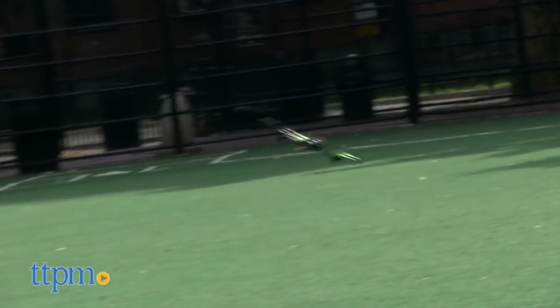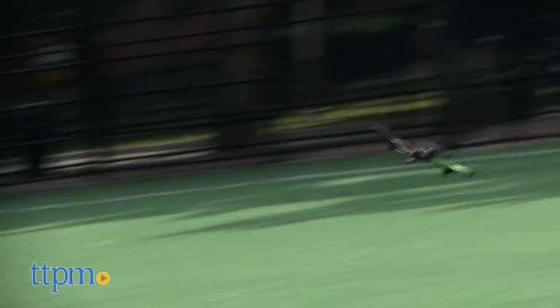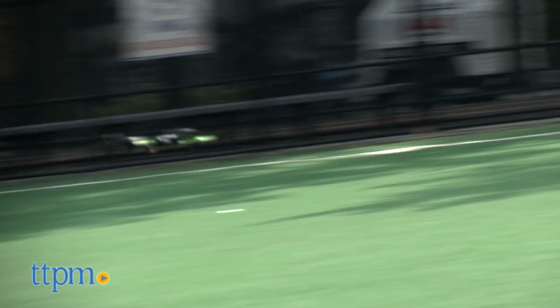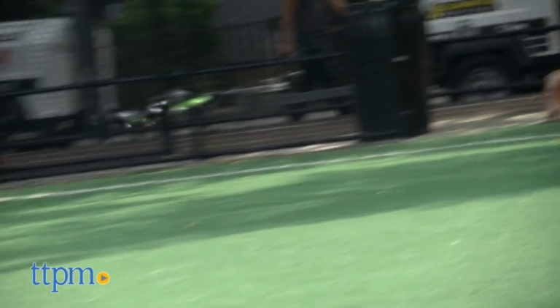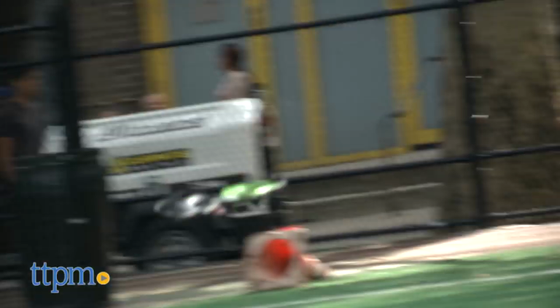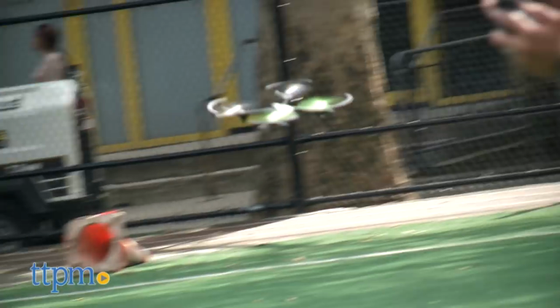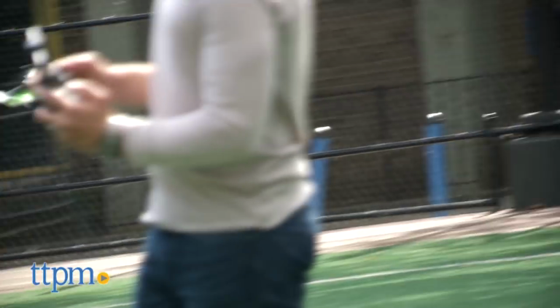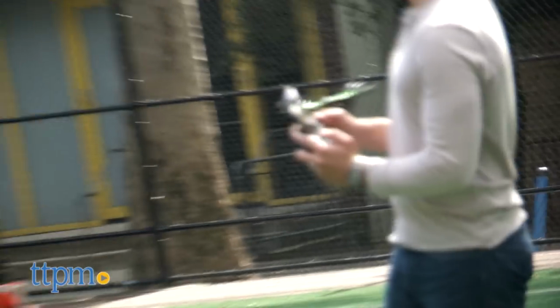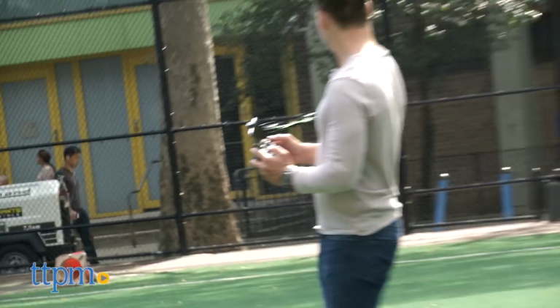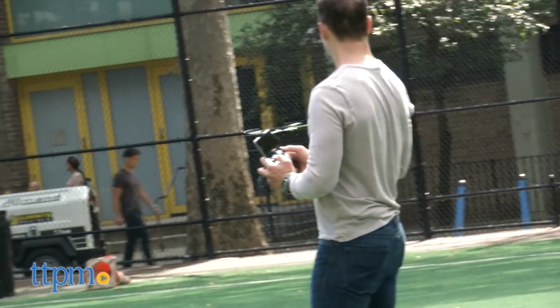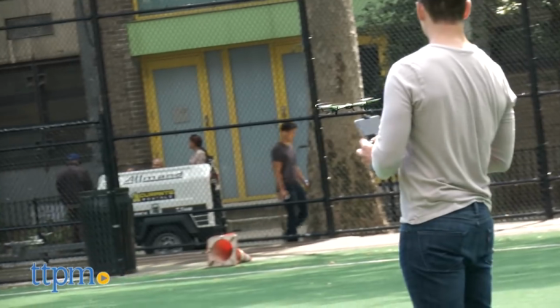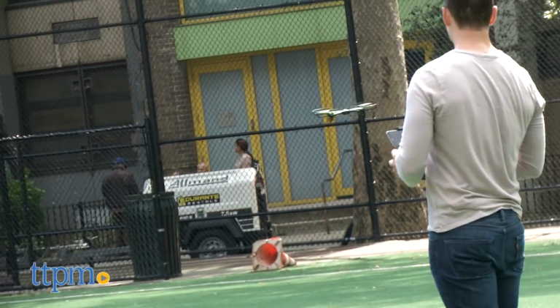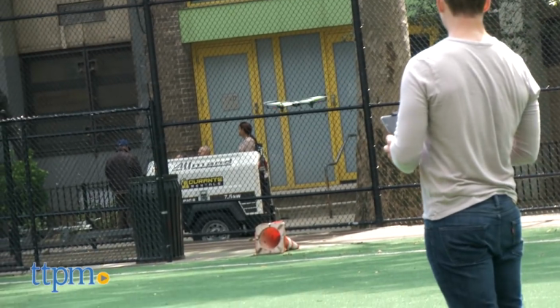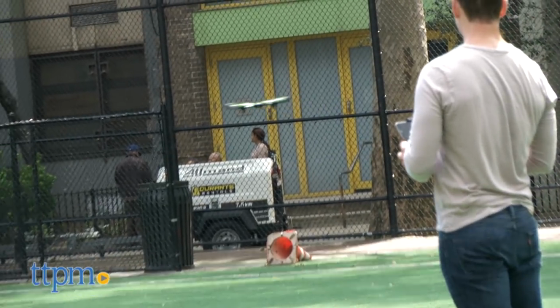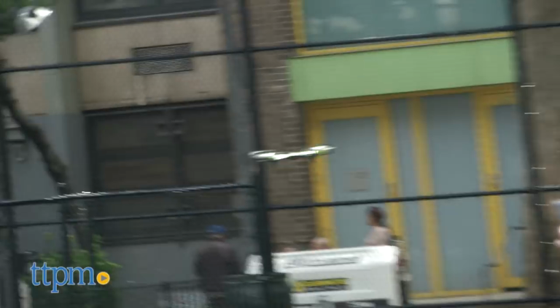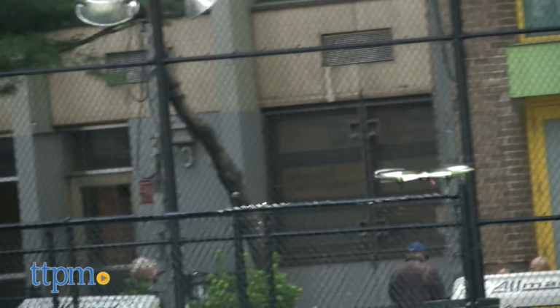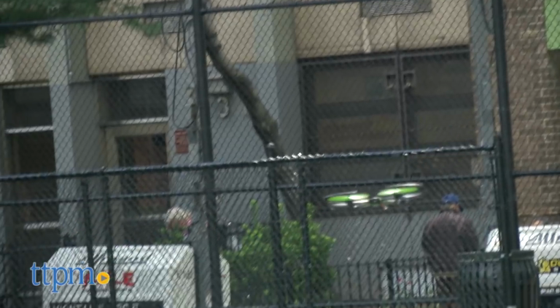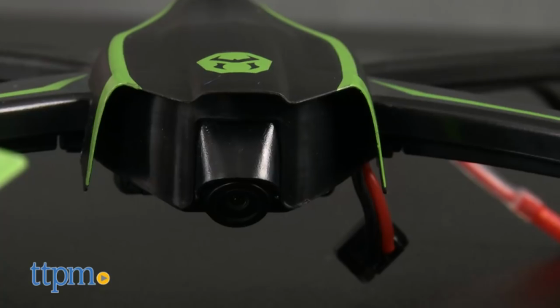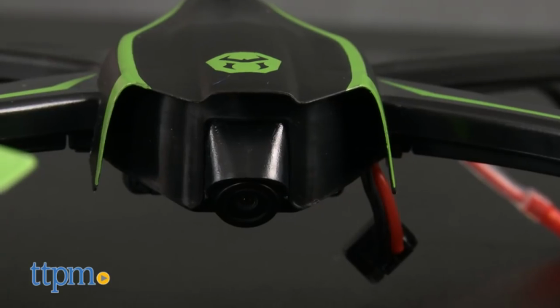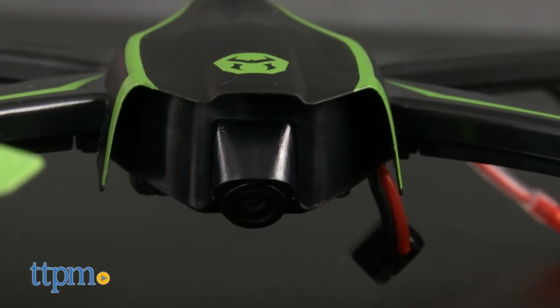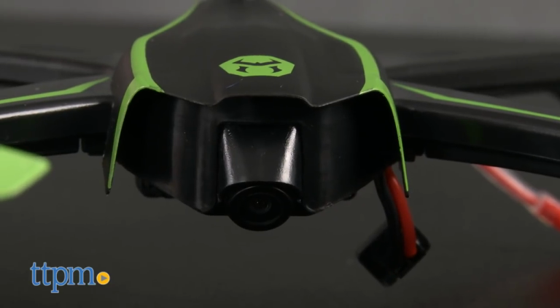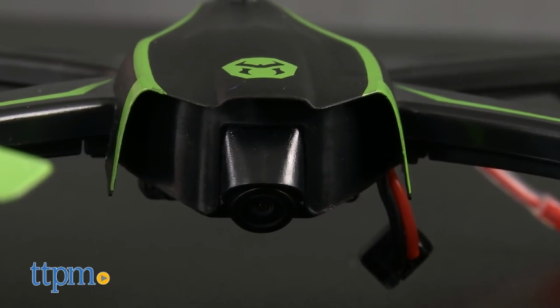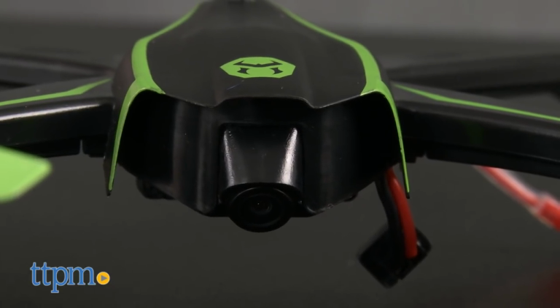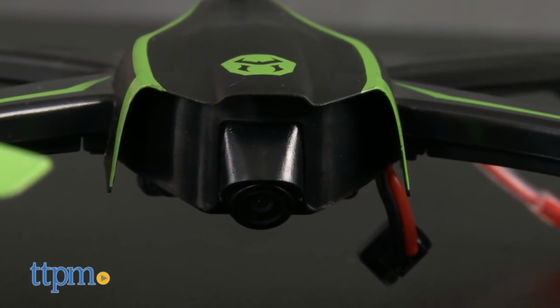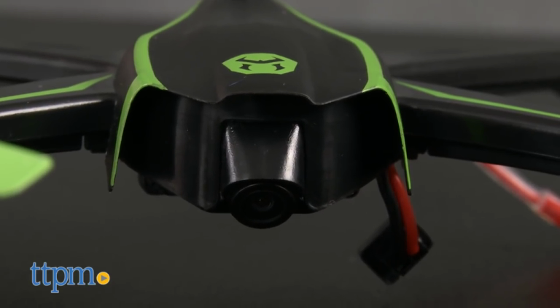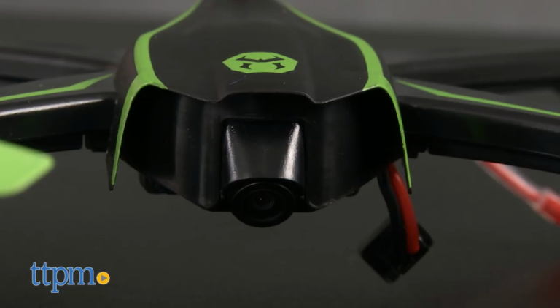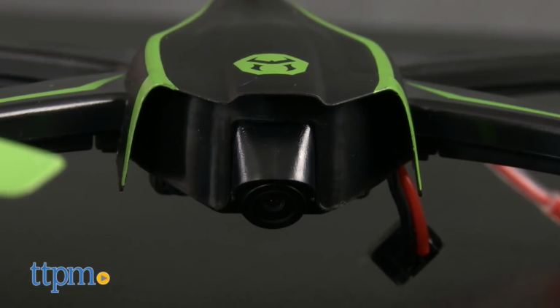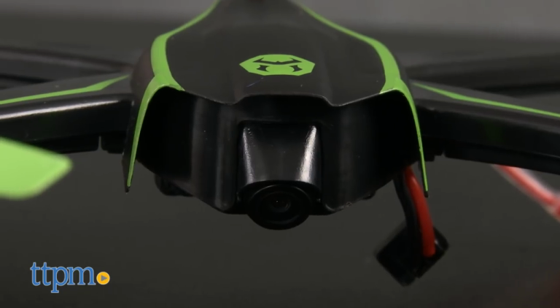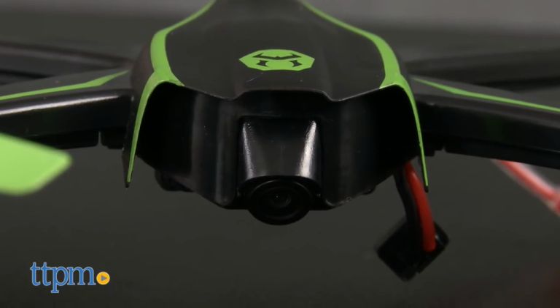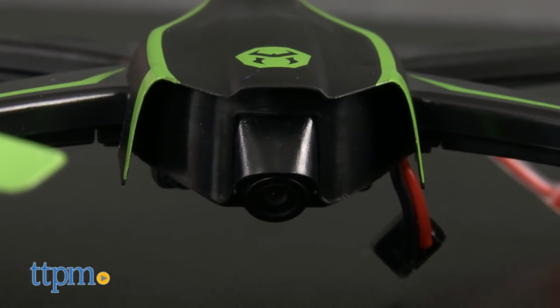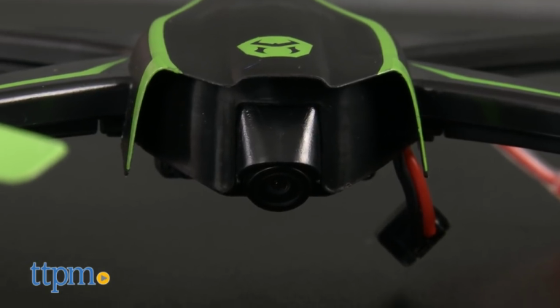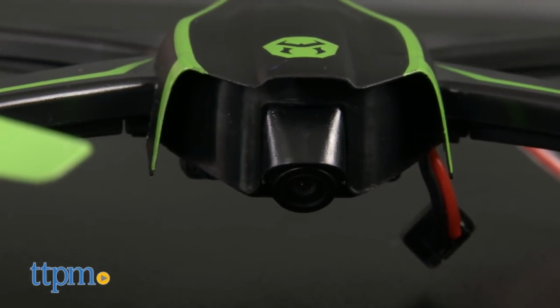How excited was I then to meet the next generation — a smaller, sleeker SkyViper that features in-app streaming and a smaller, higher quality camera that you don't have to detach to do stunts.